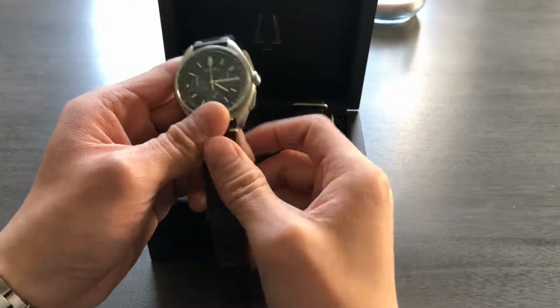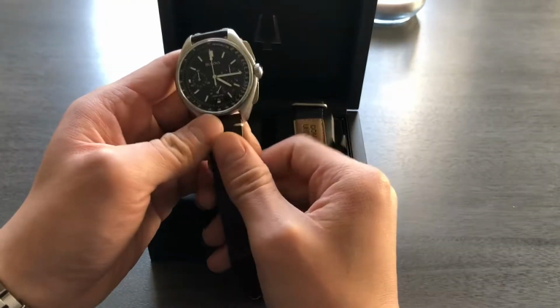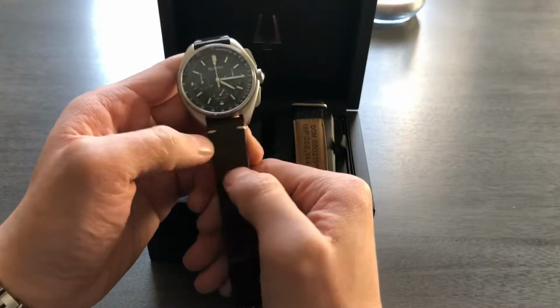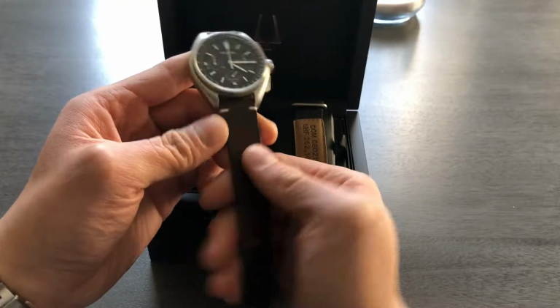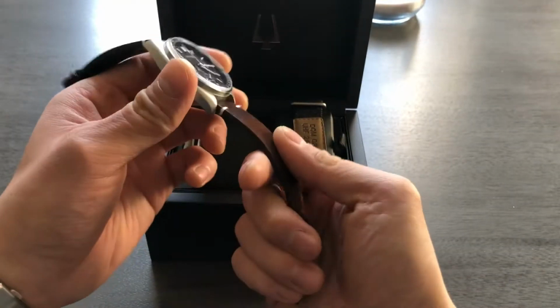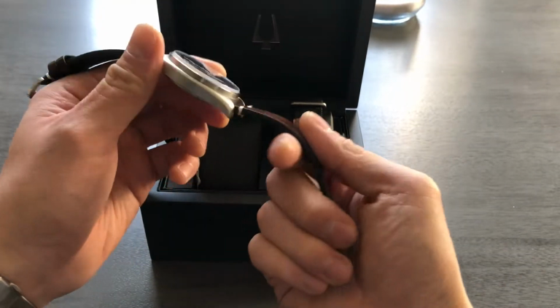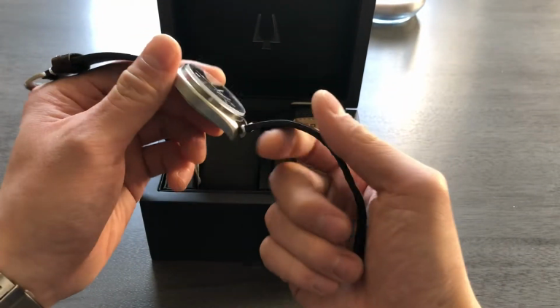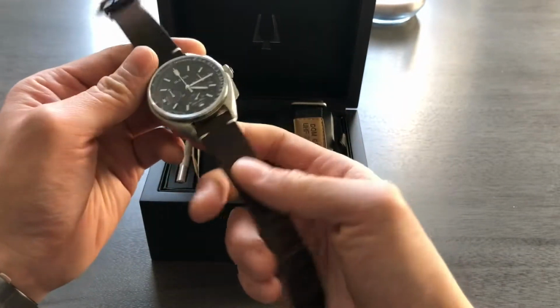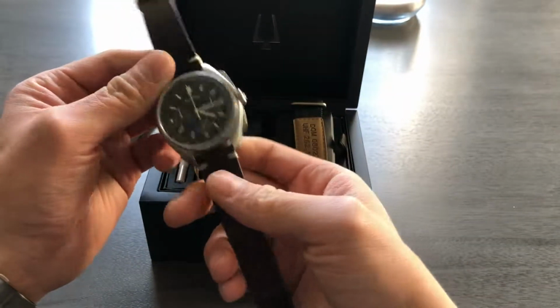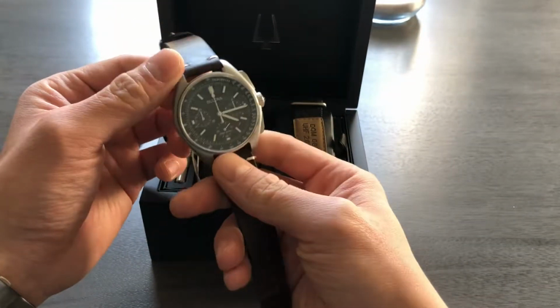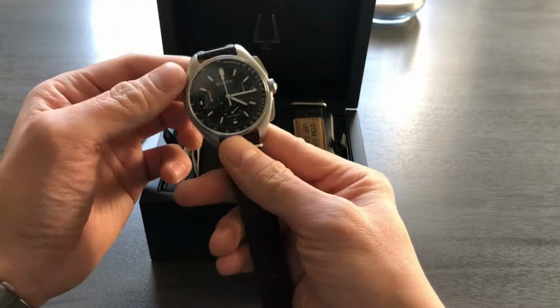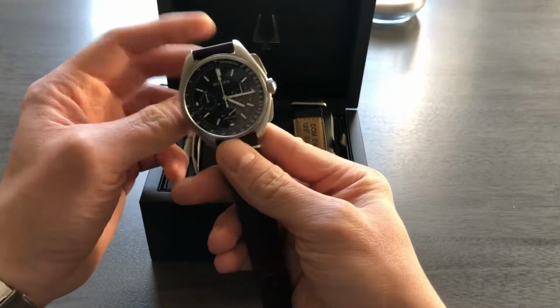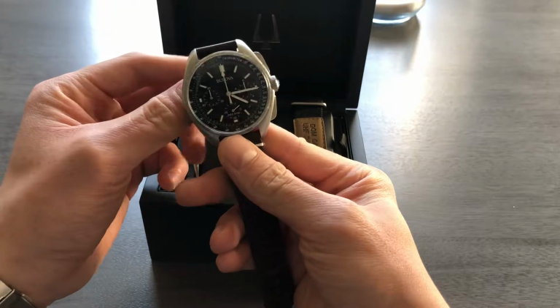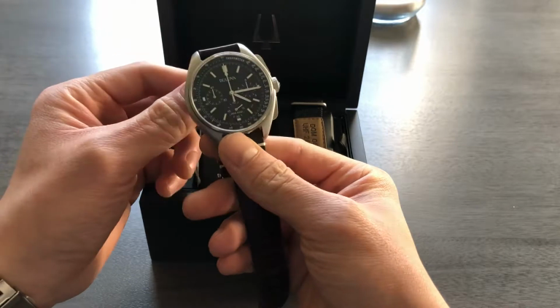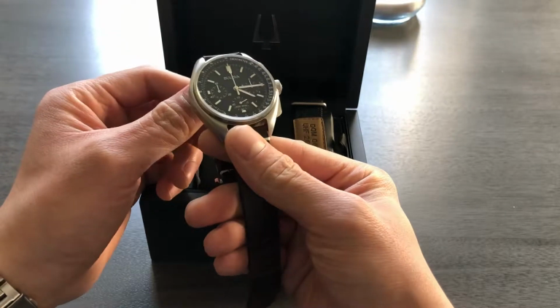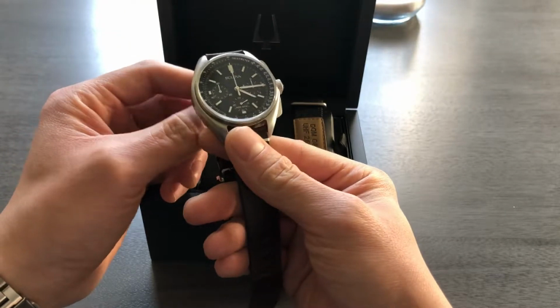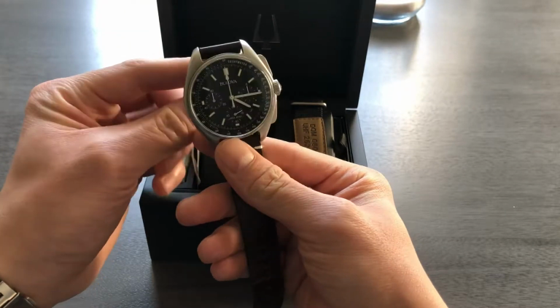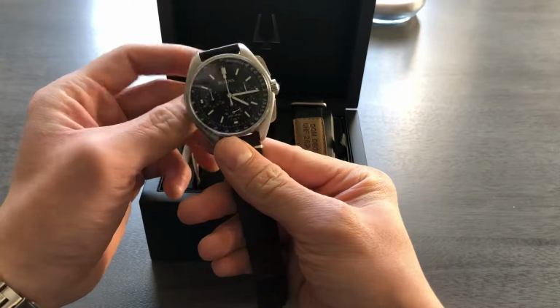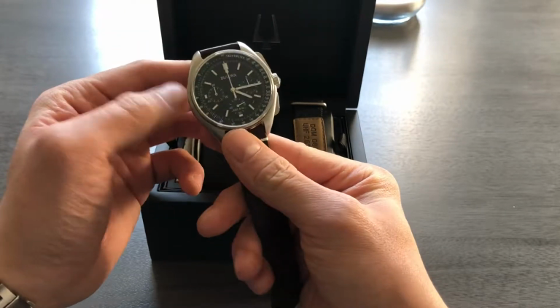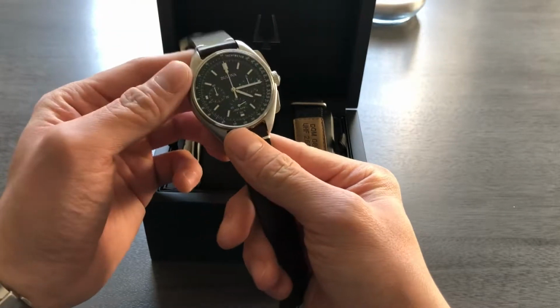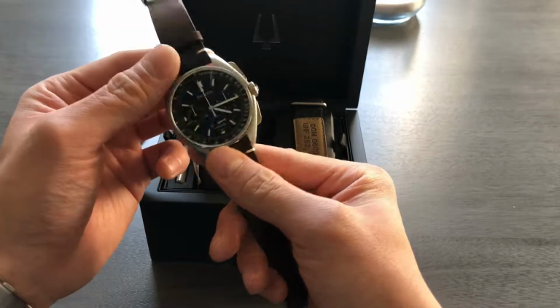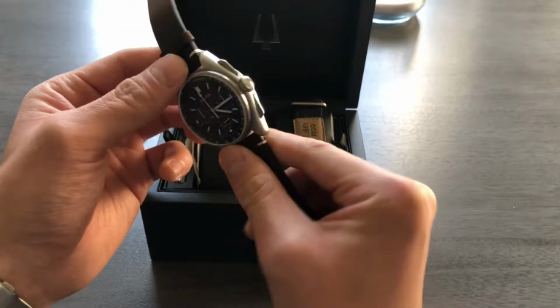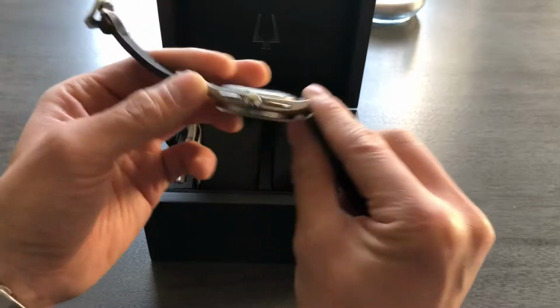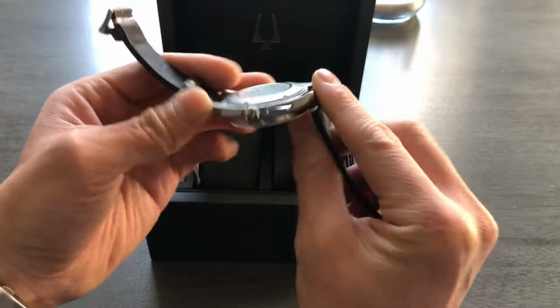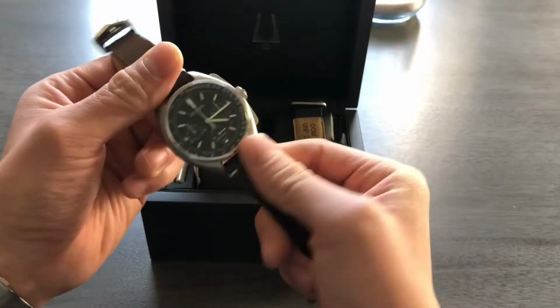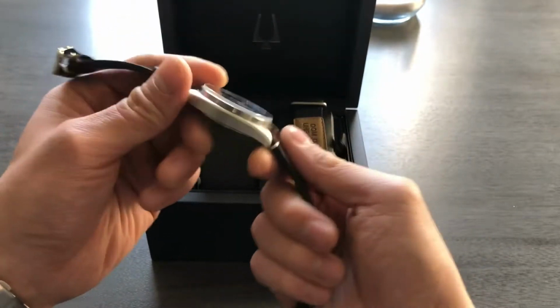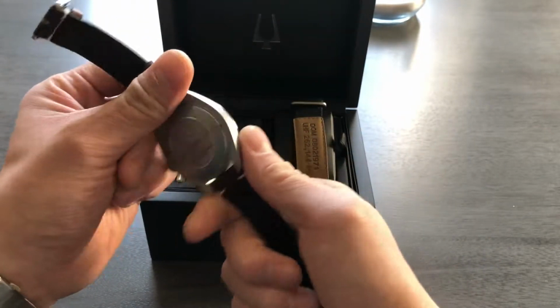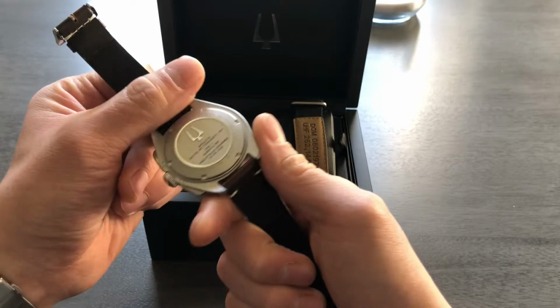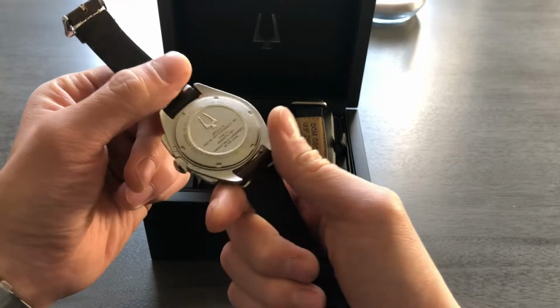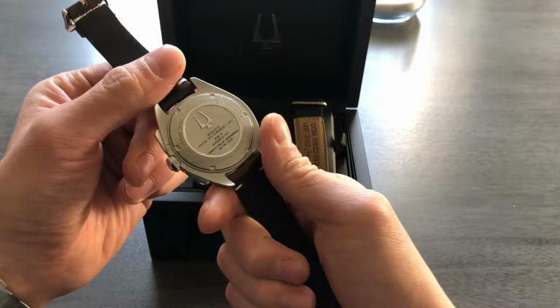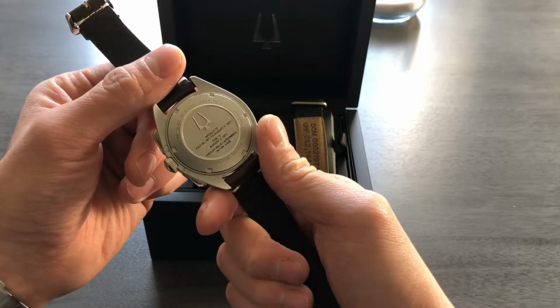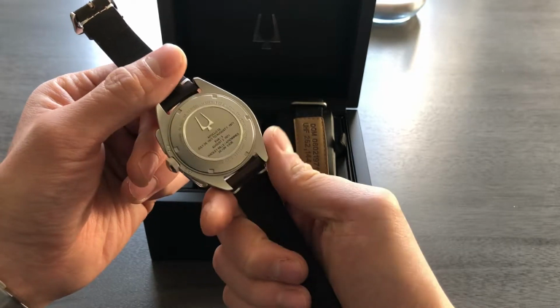What's up guys? Wanted to review a Bulova for you guys today. This is a Bulova Lunar Pilot — it's a chronograph quartz piece by Bulova.